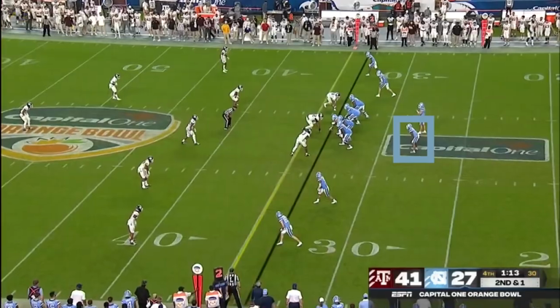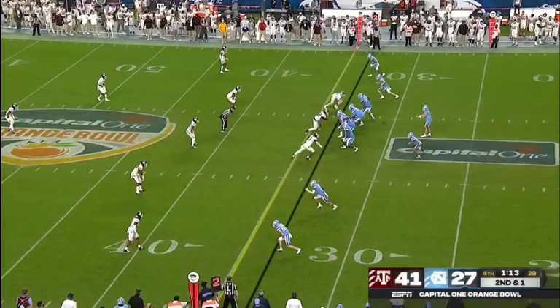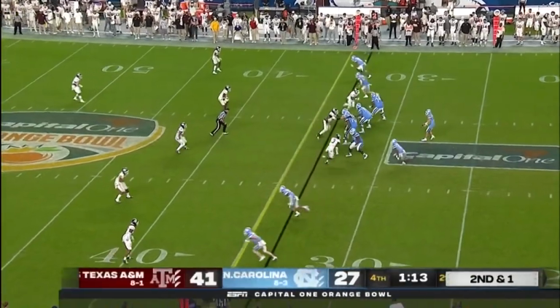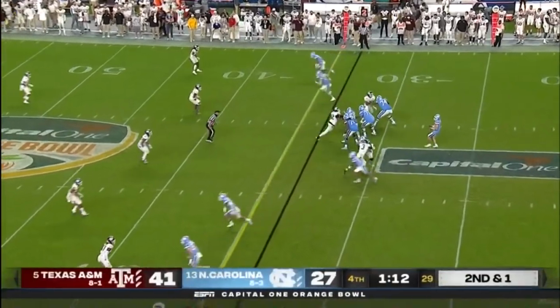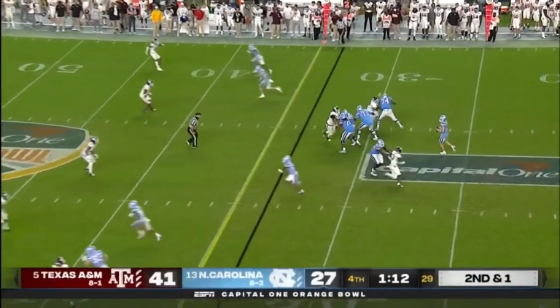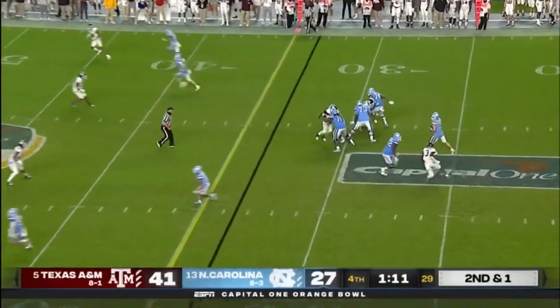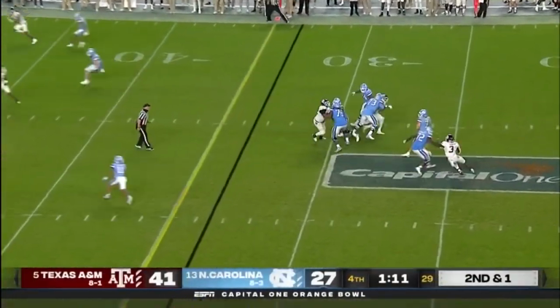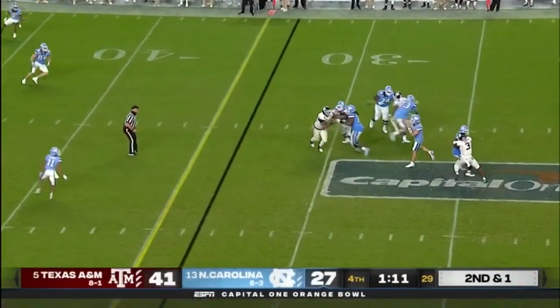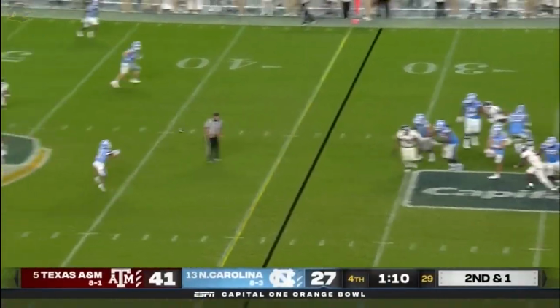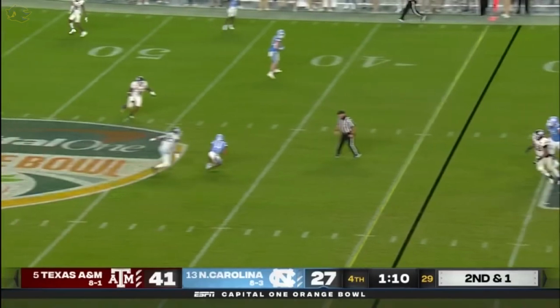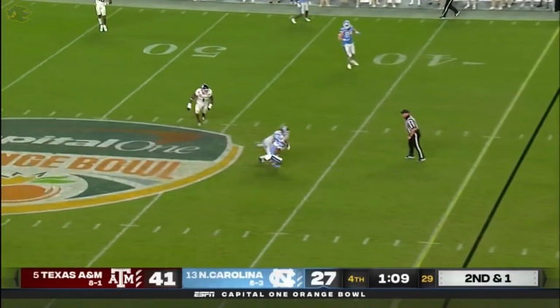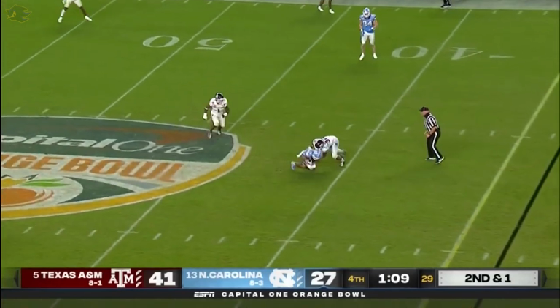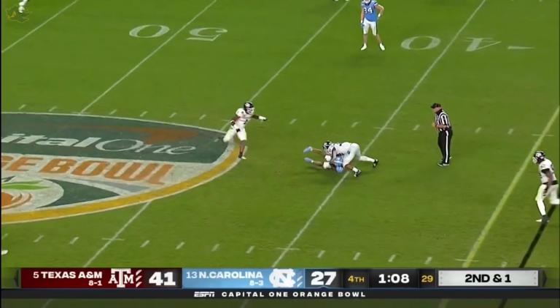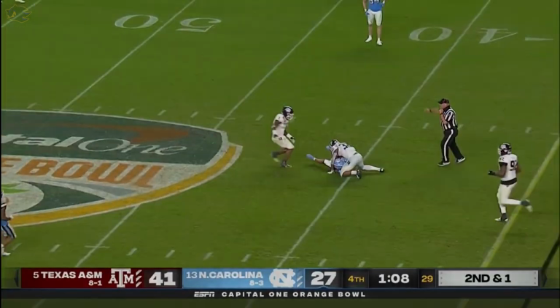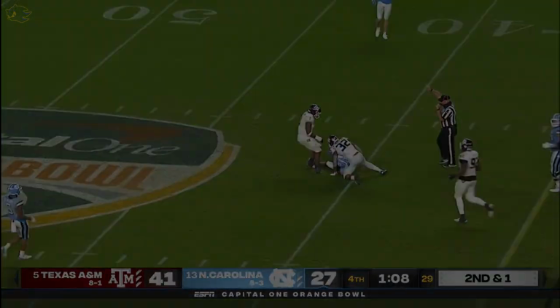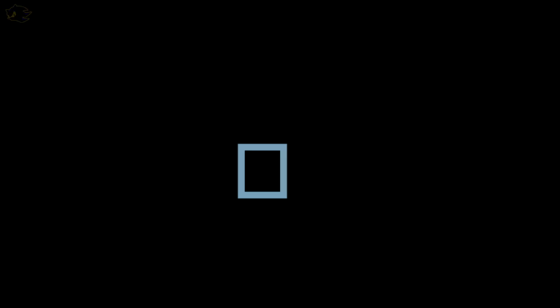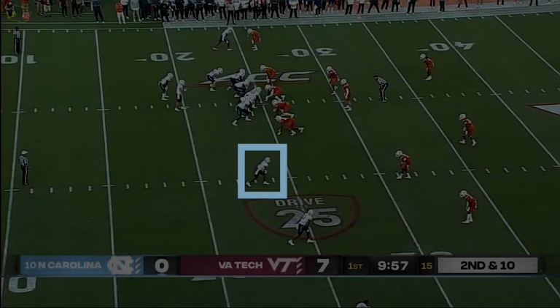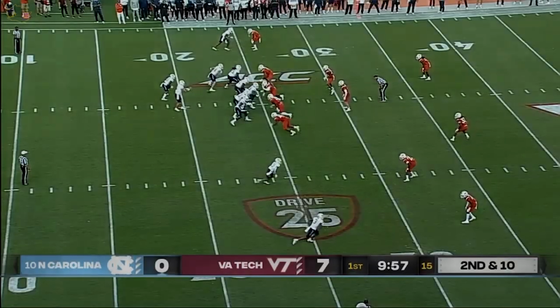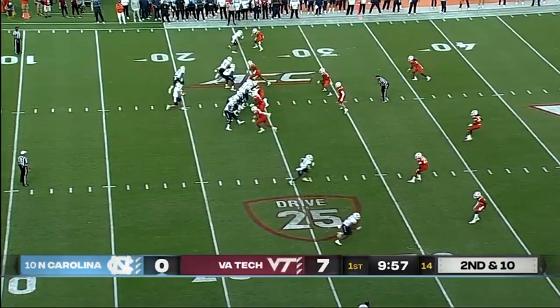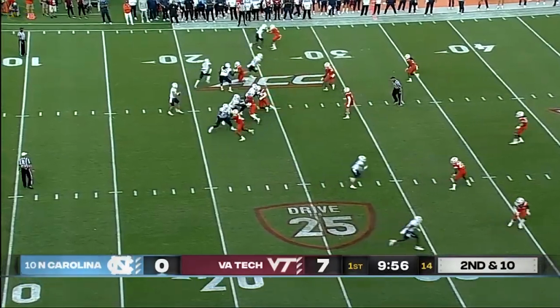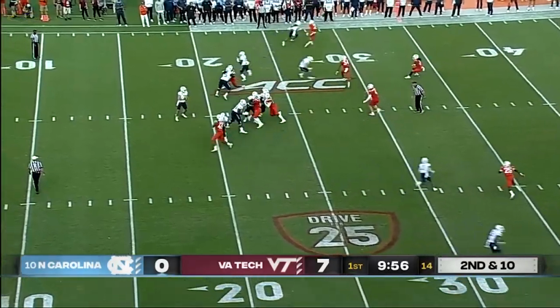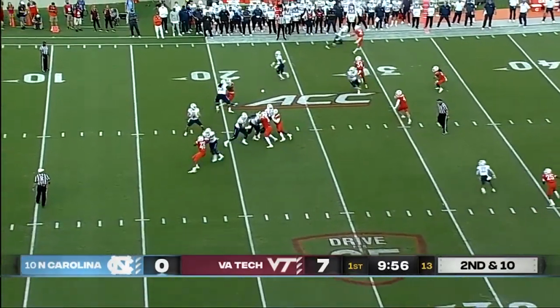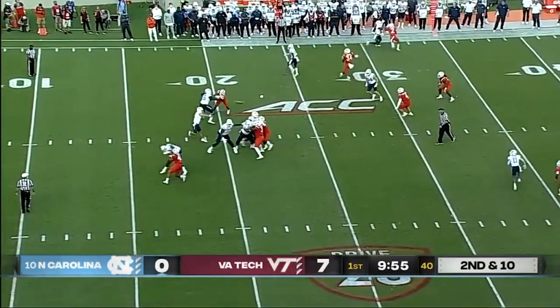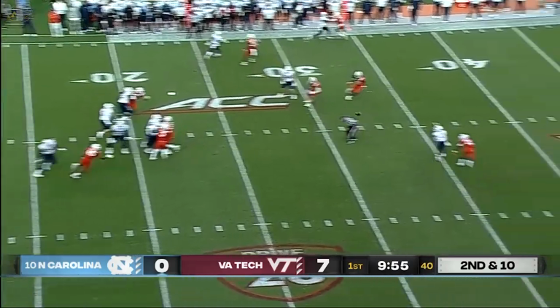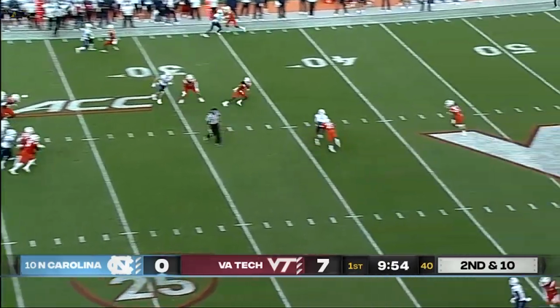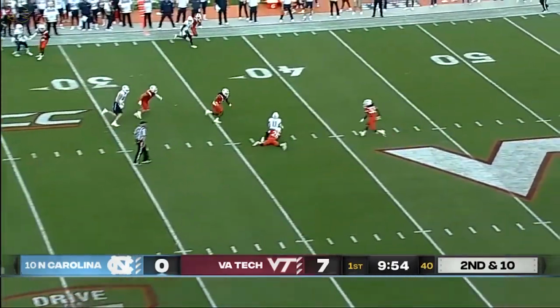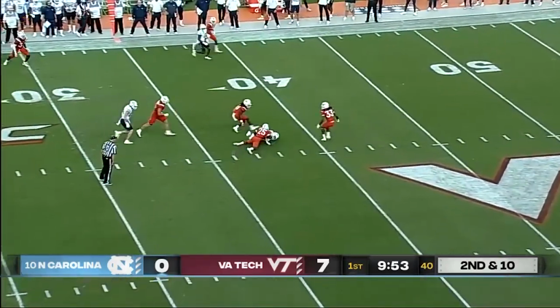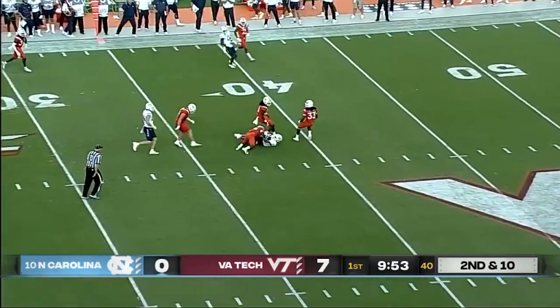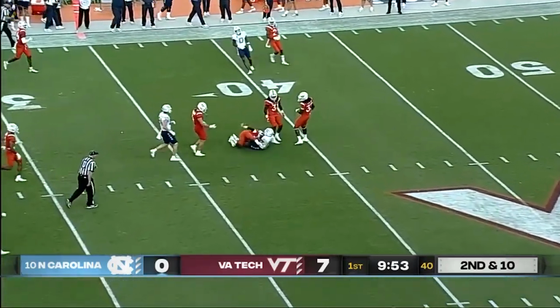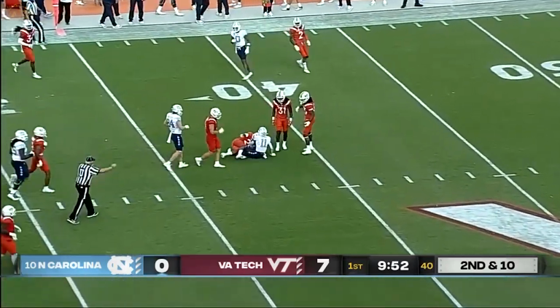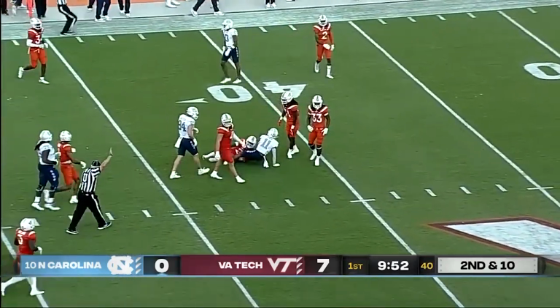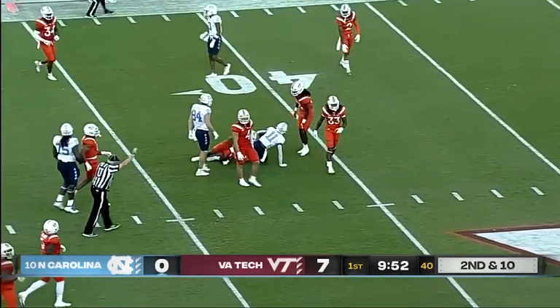Extra yardage. Over the middle — it's Josh Downs. Certainly can put it on the money. Over the middle again, his slot man, Josh Downs.